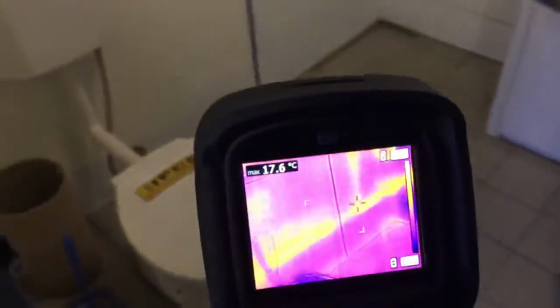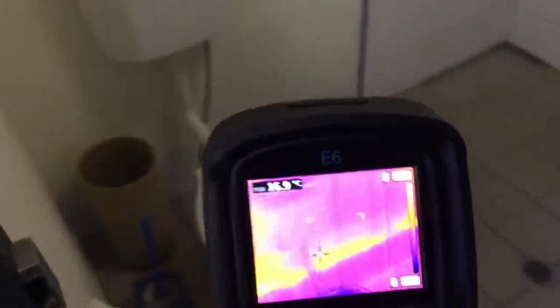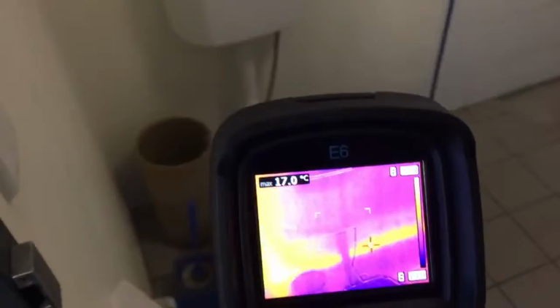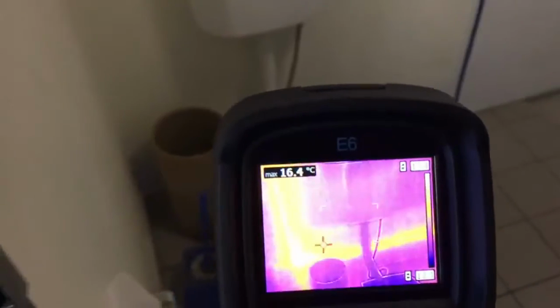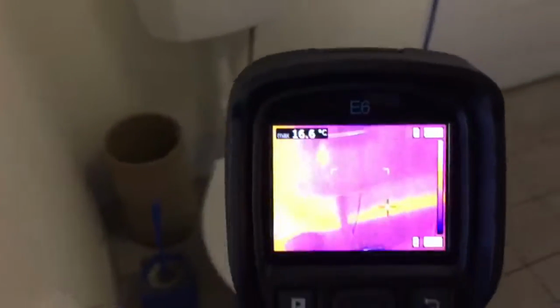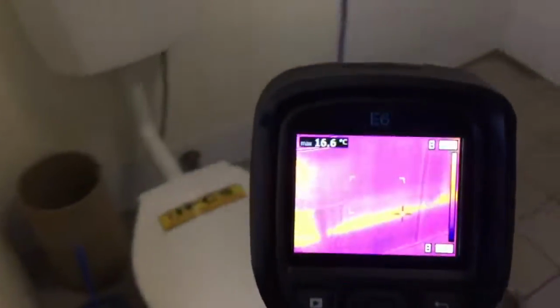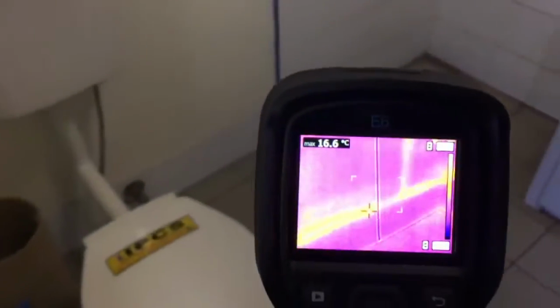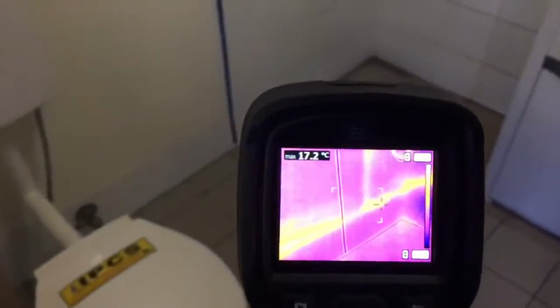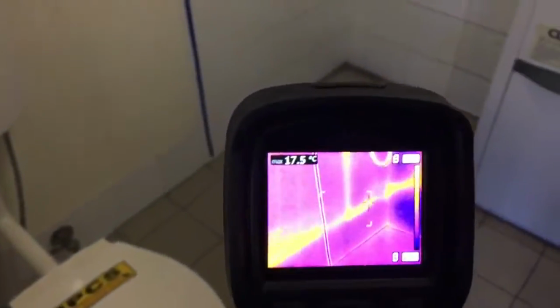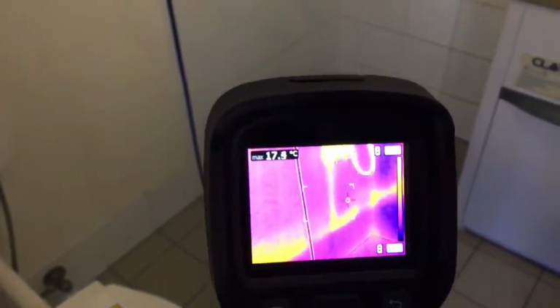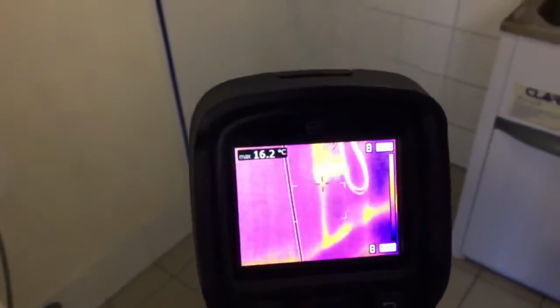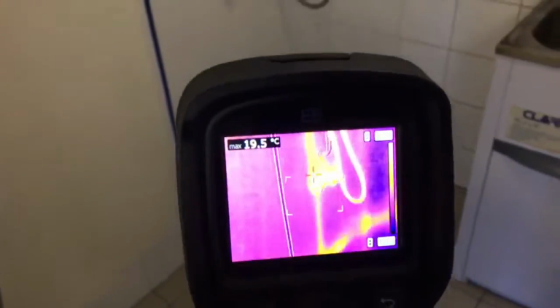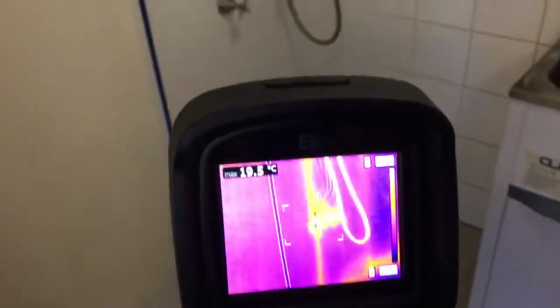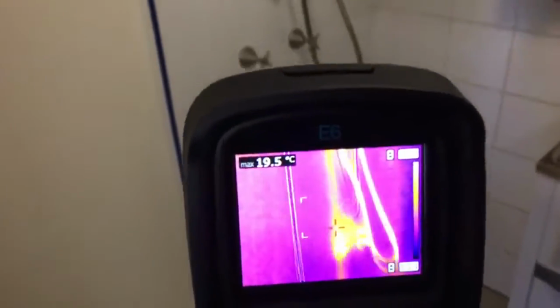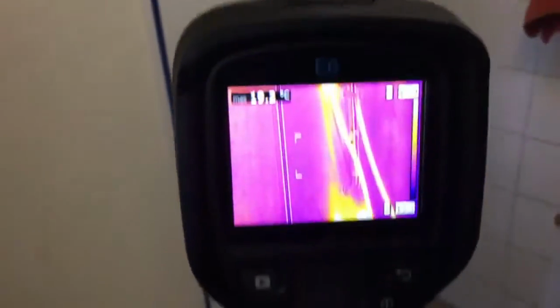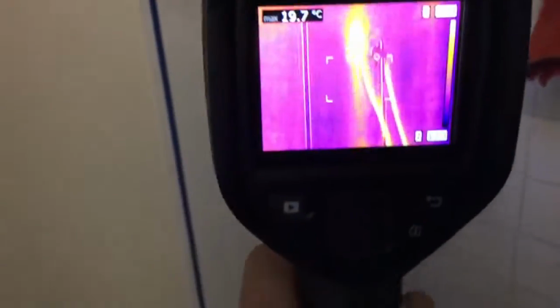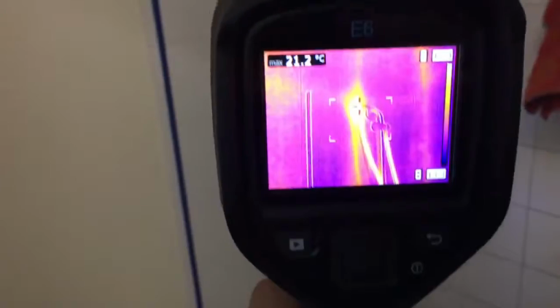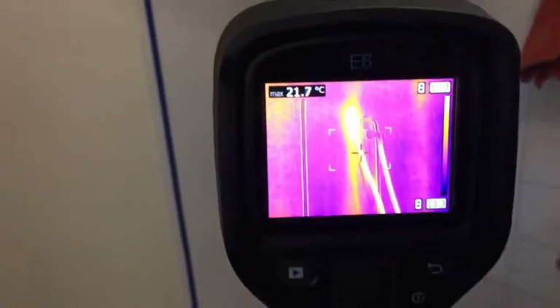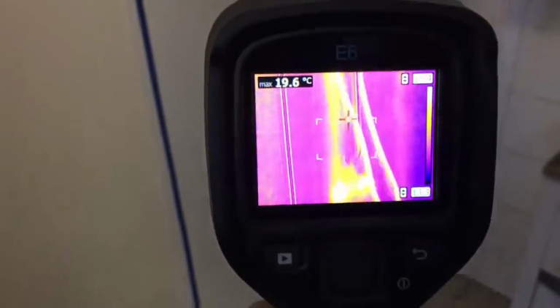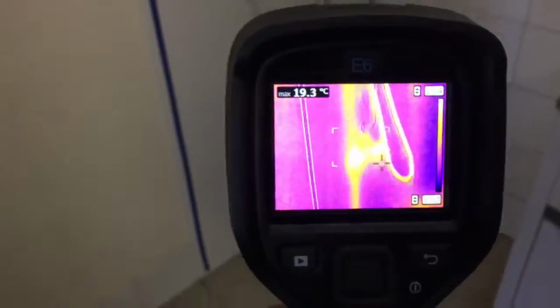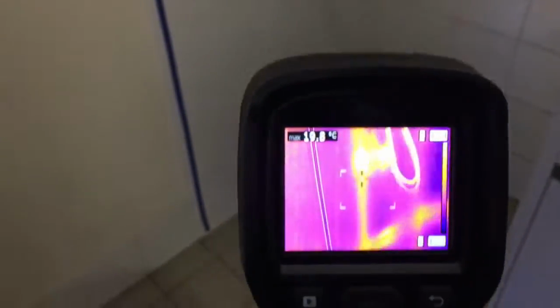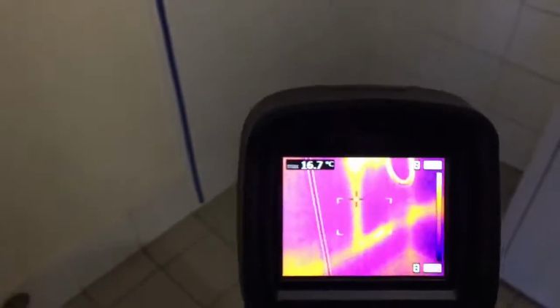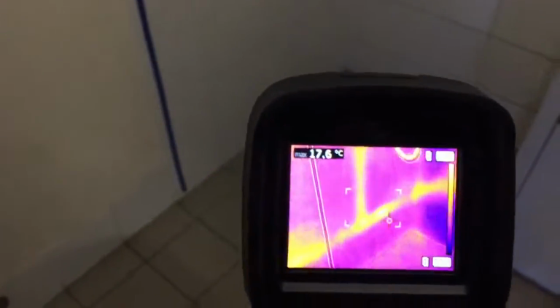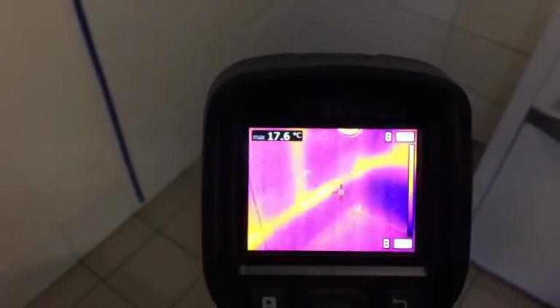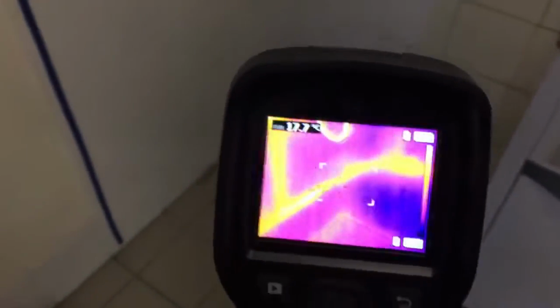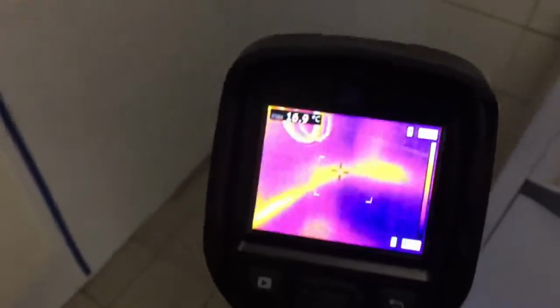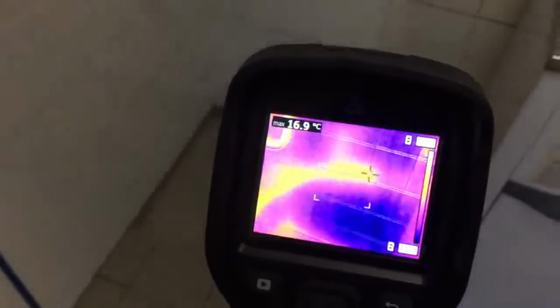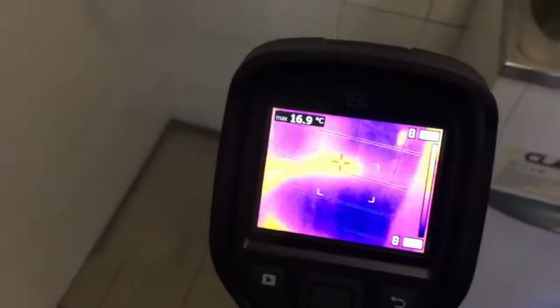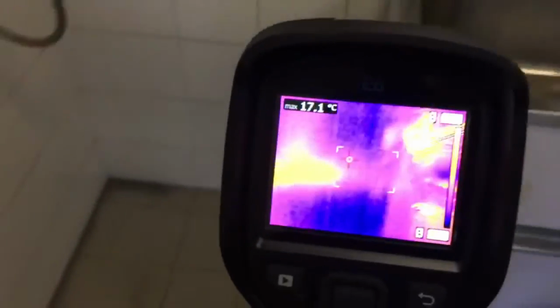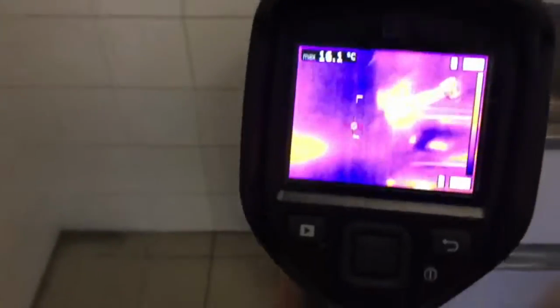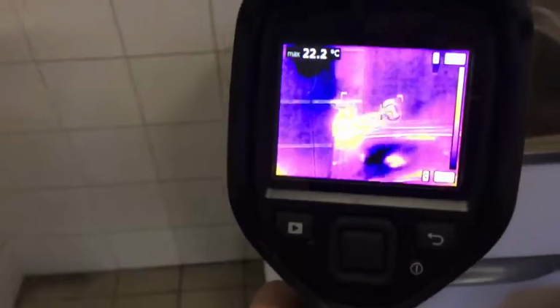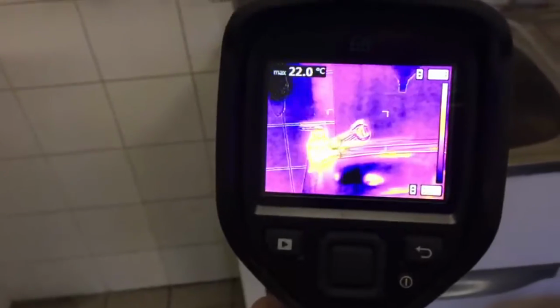Here in the bathroom, you can see where the hot pipe runs around the wall. There's the riser, the shower — comes around the basement.